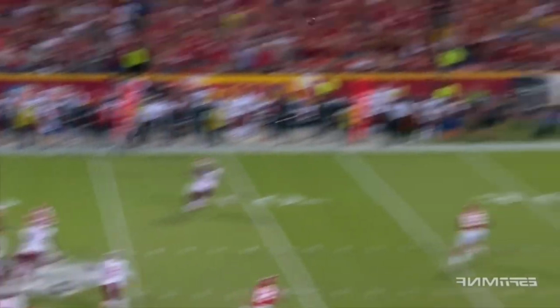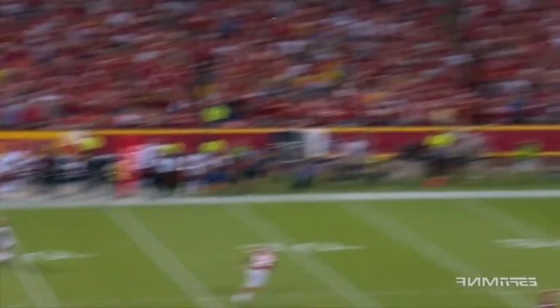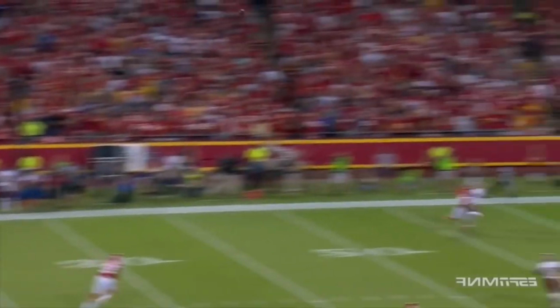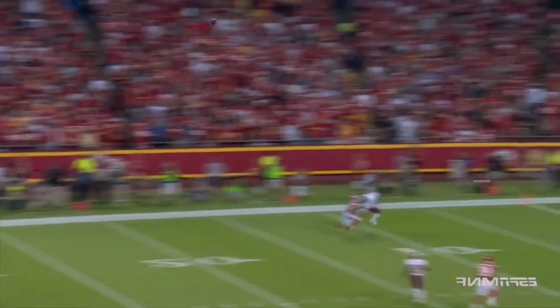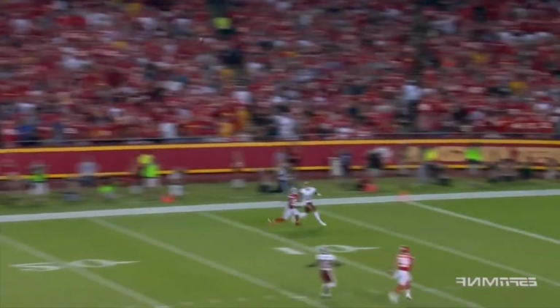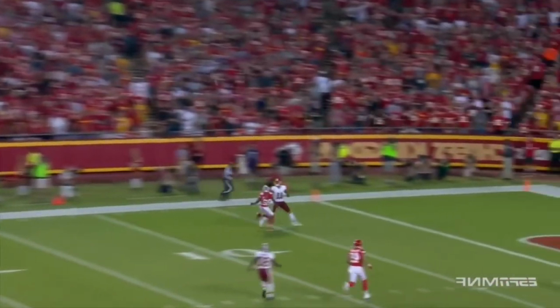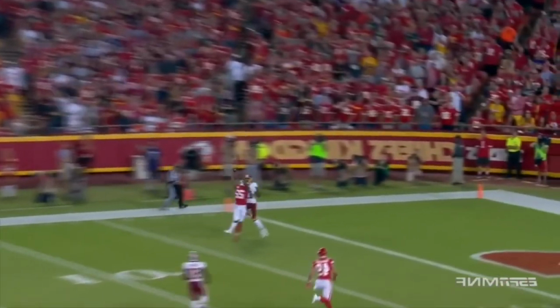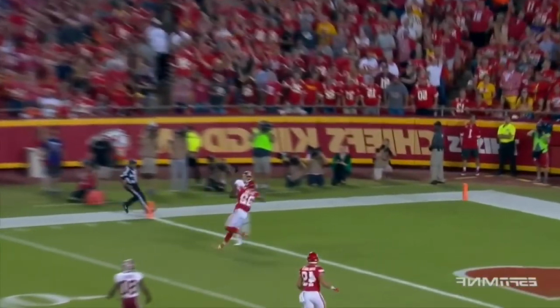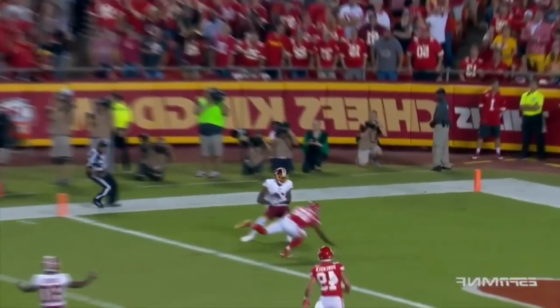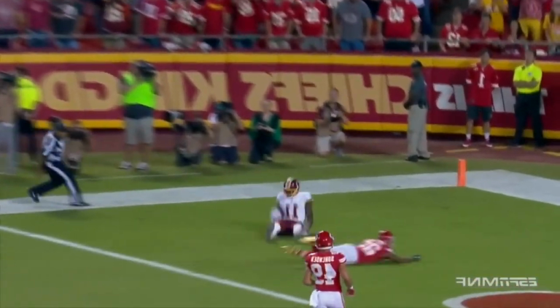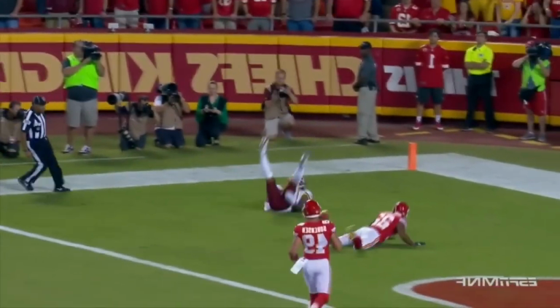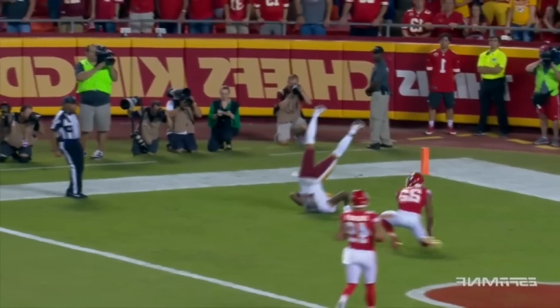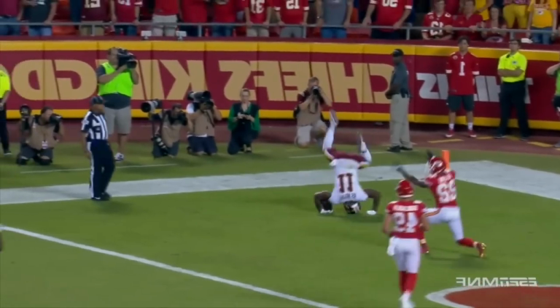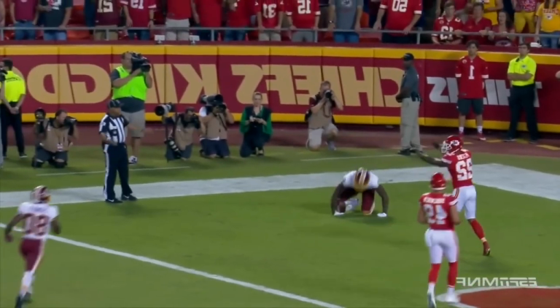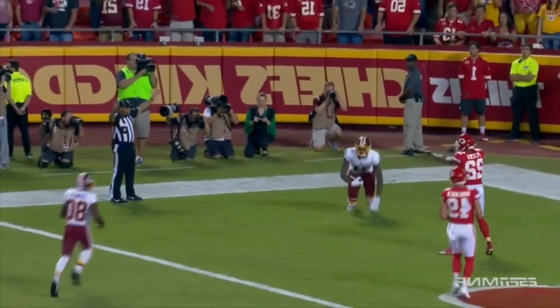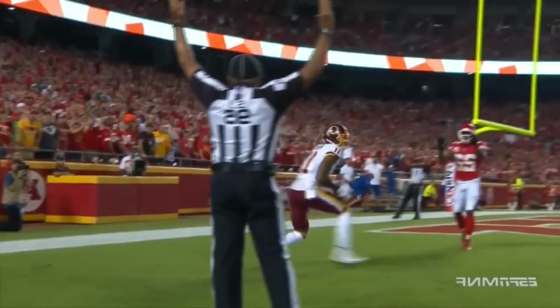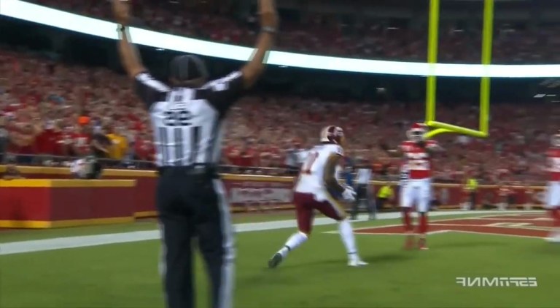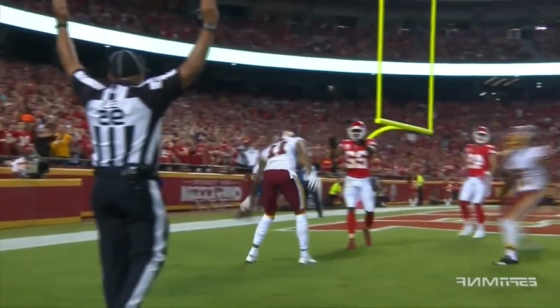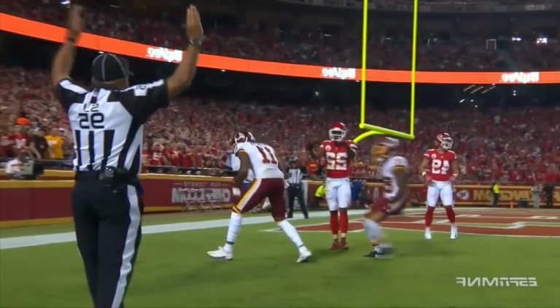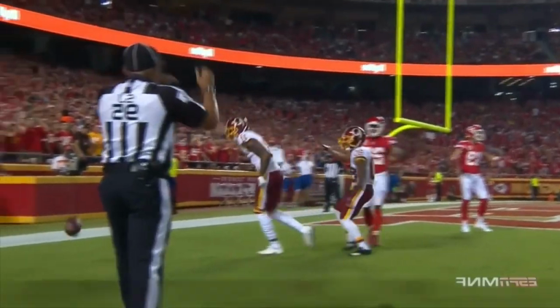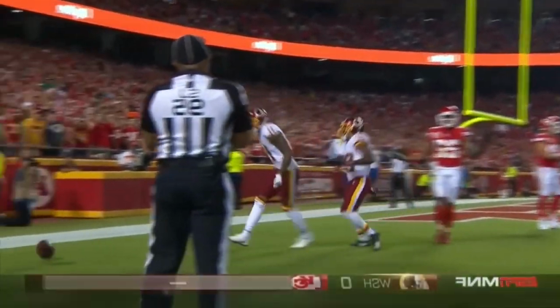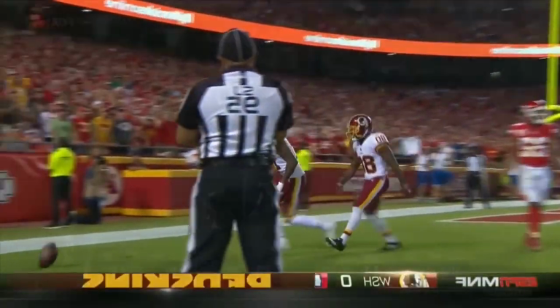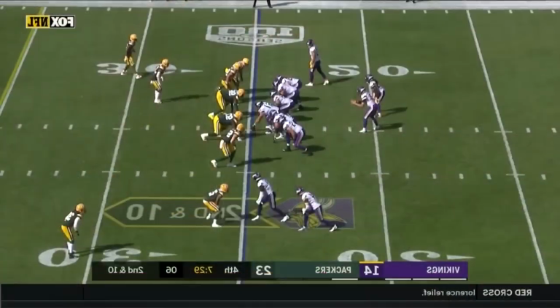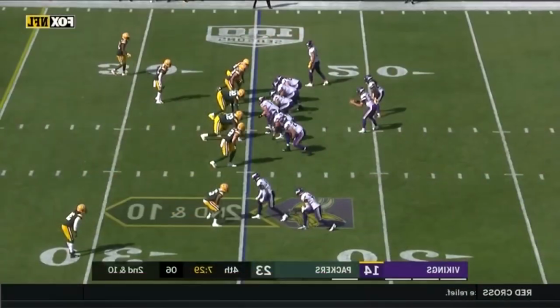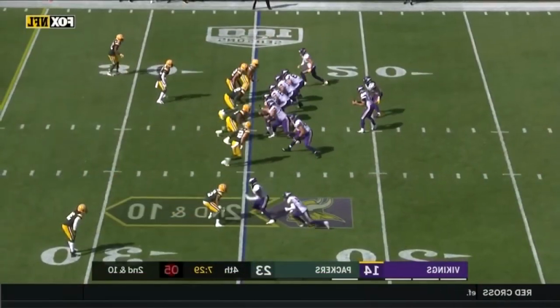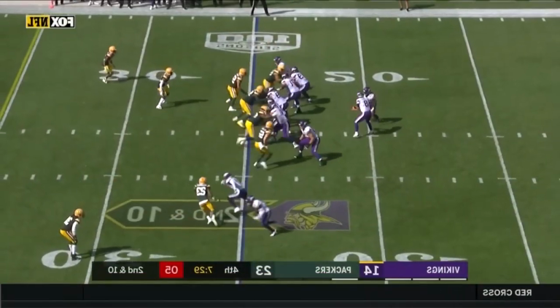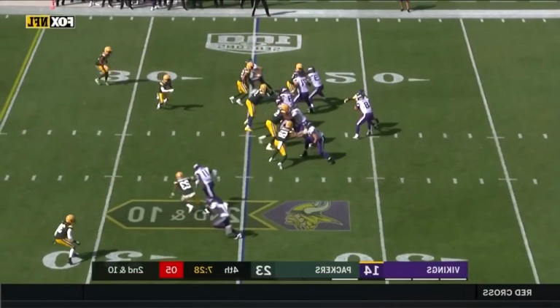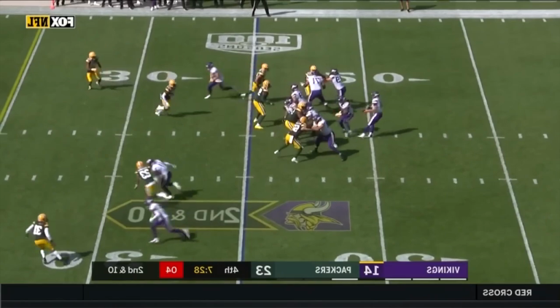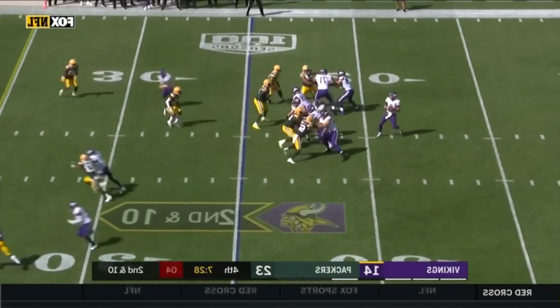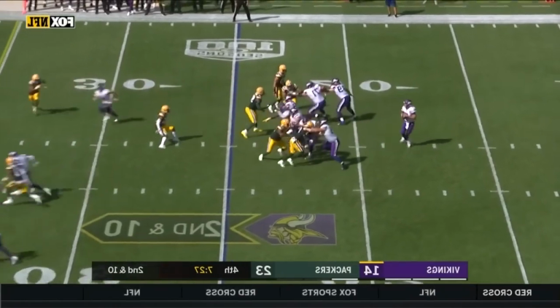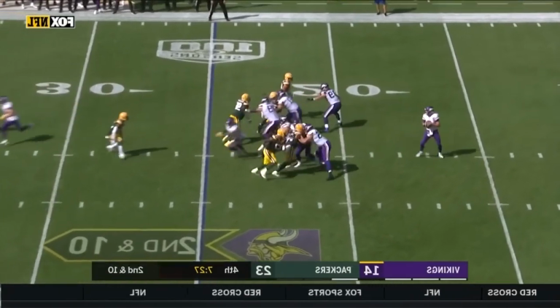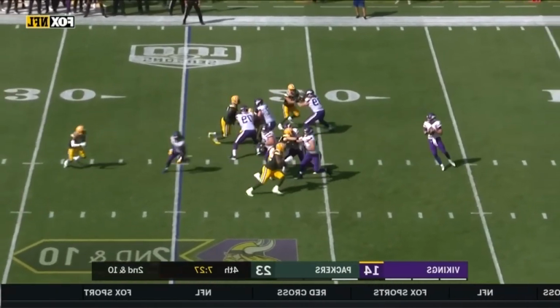Cousins for a deep try, looking for Krier — and it is caught. Marcus Peters, number 31, bottom of the screen, has played a lot for him.